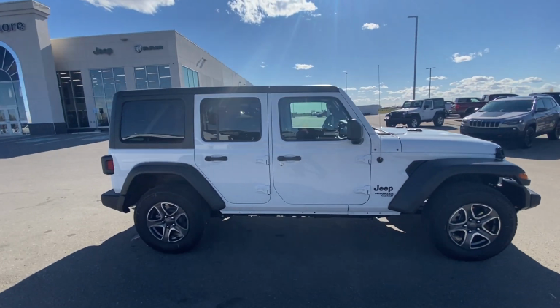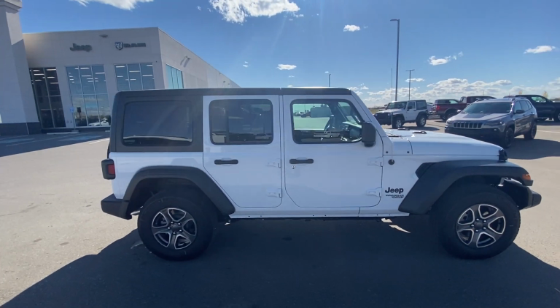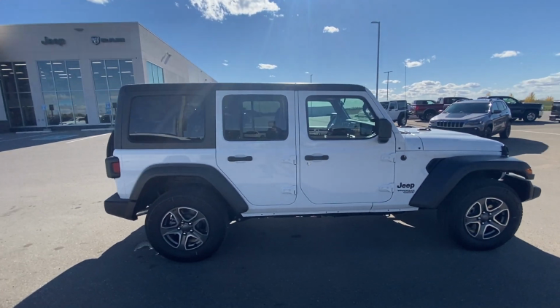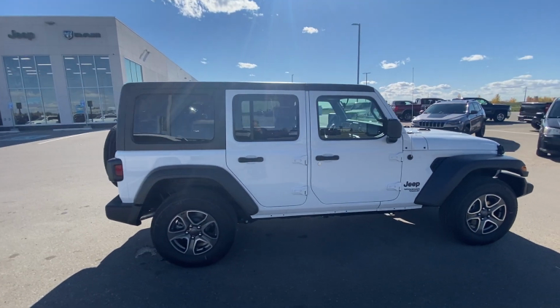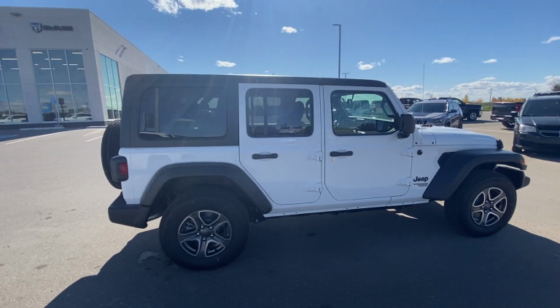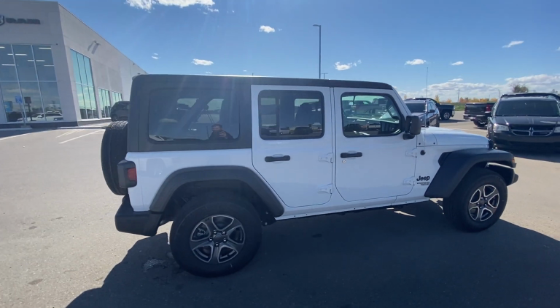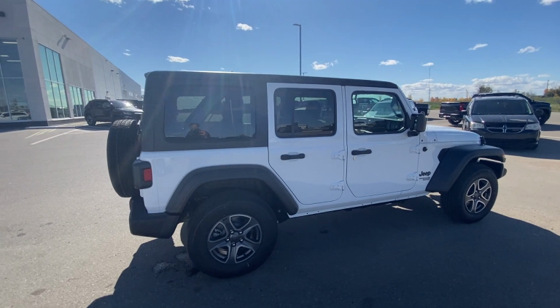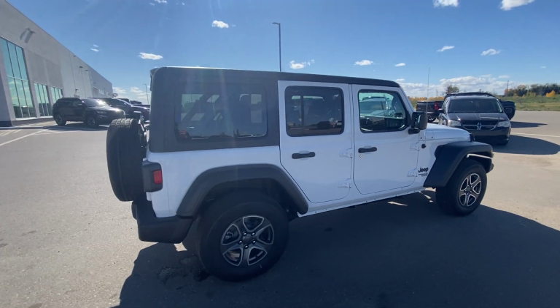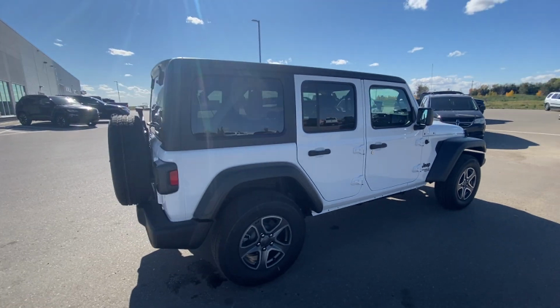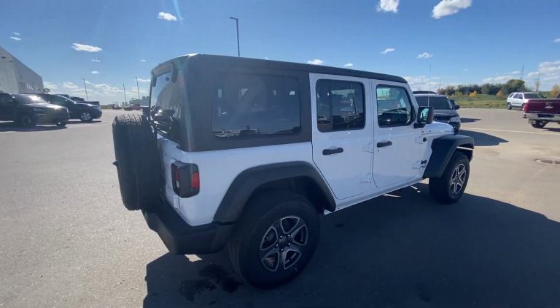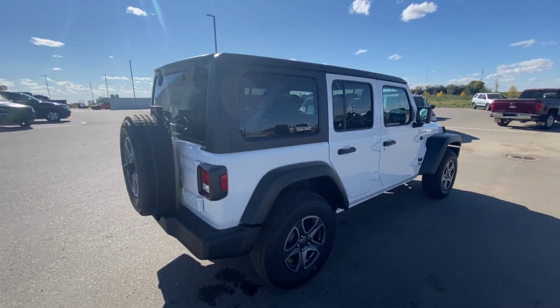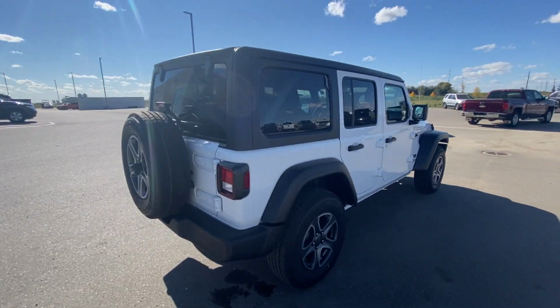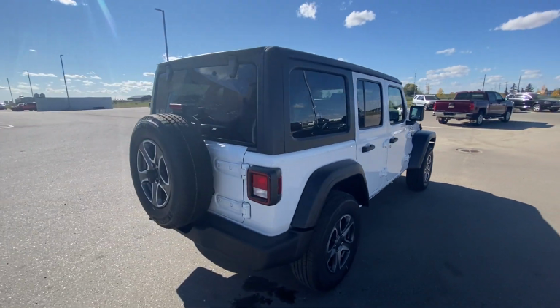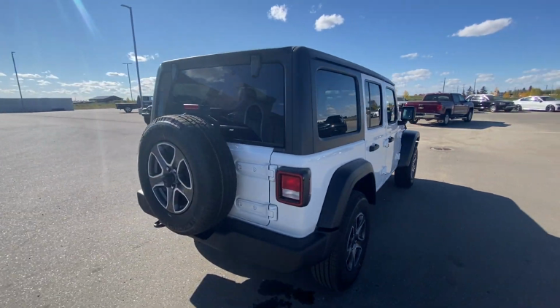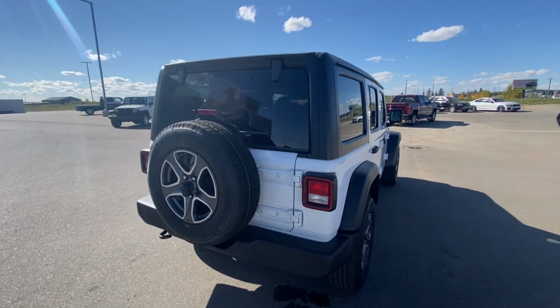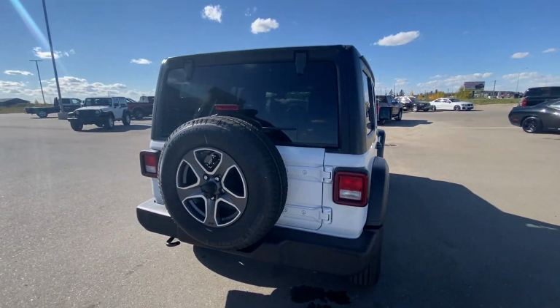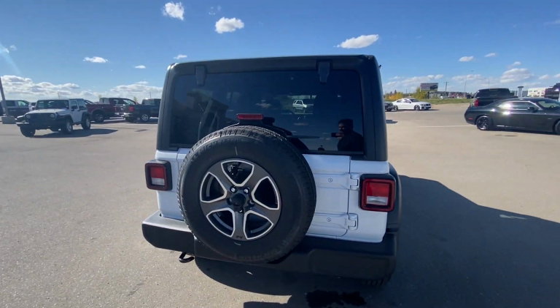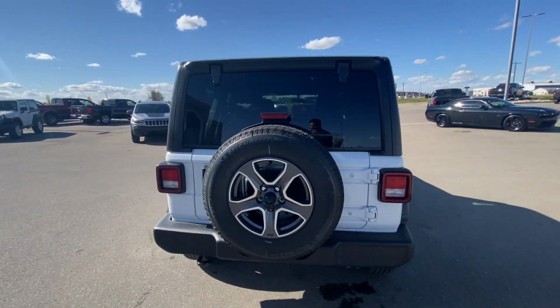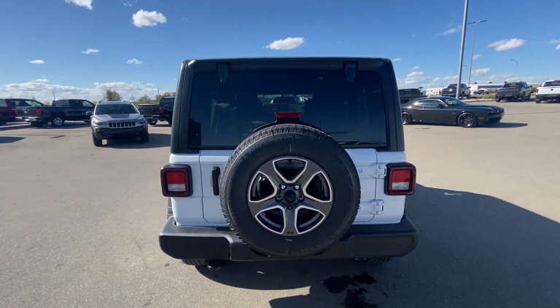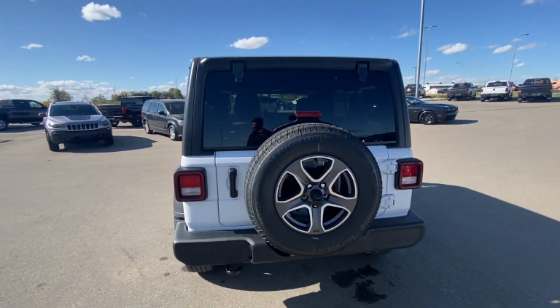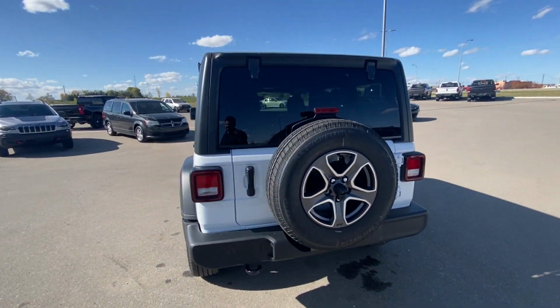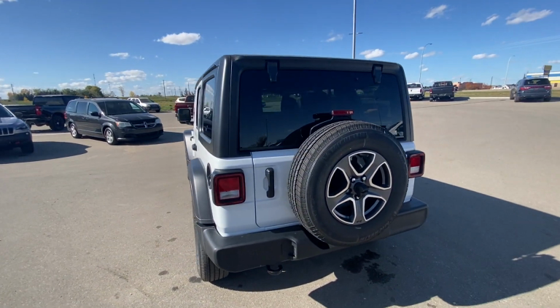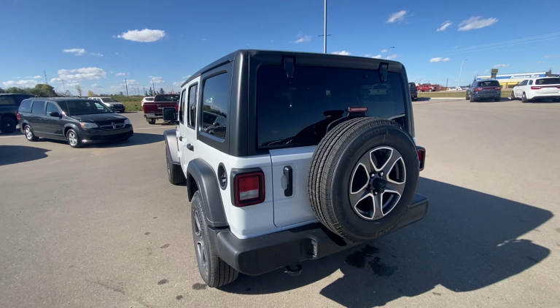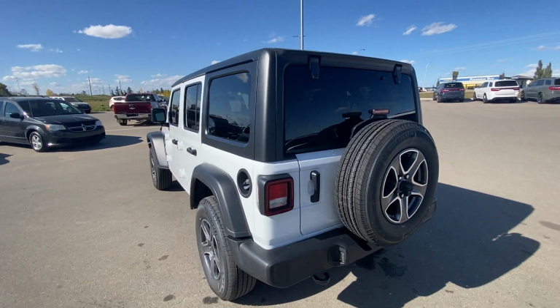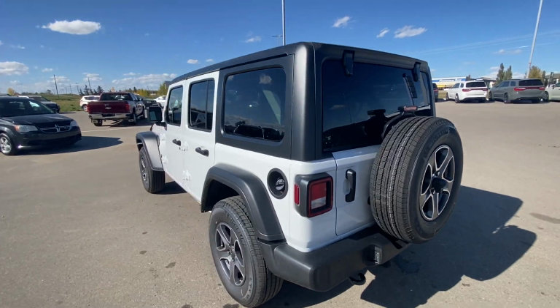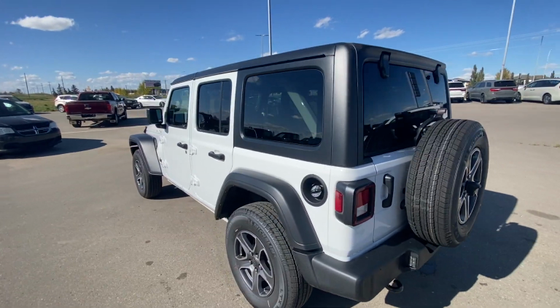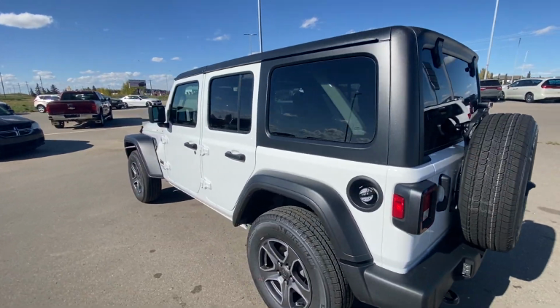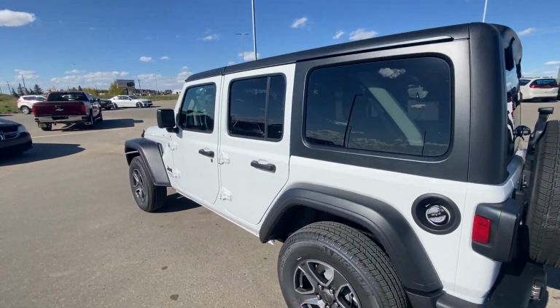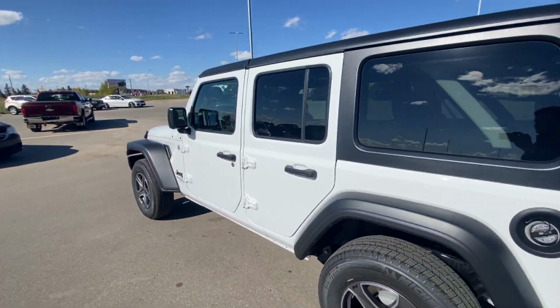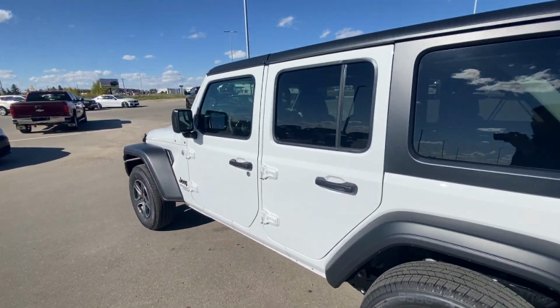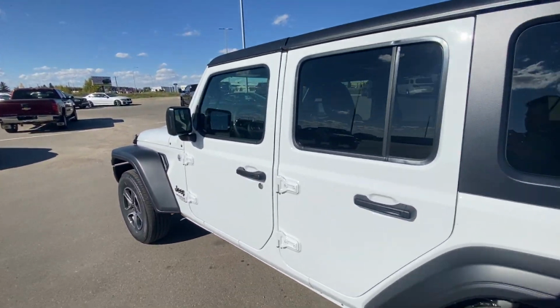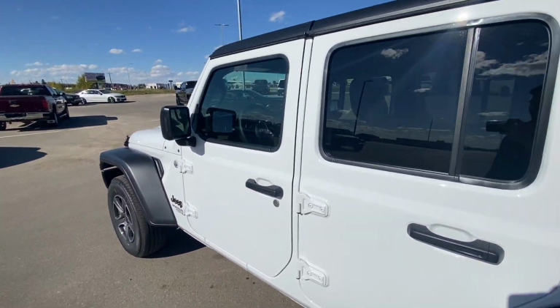4x4 for the winter? No problem. Rip the roof off in the summer for a convertible? By all means. 35-inch wheels and tires to go rock crawling? Go for it. Totally have it your way.